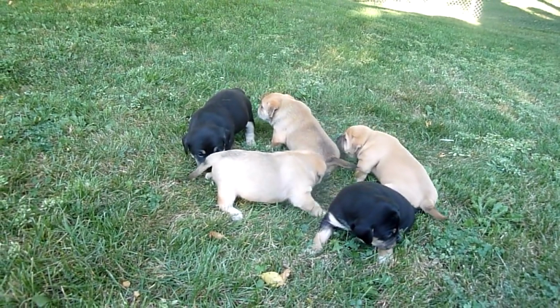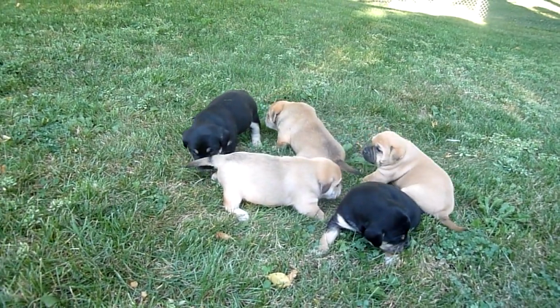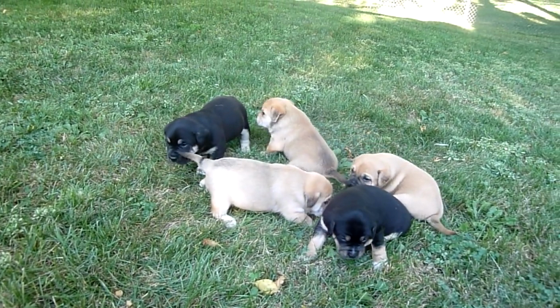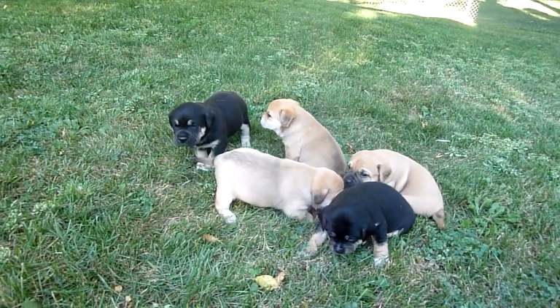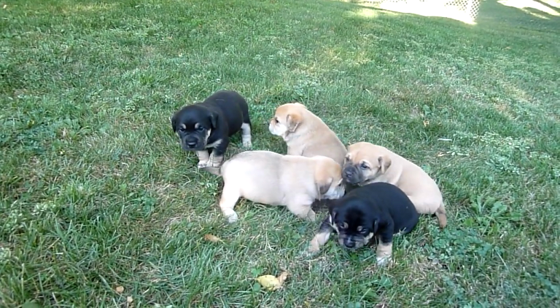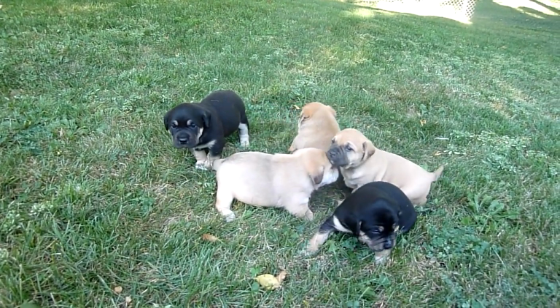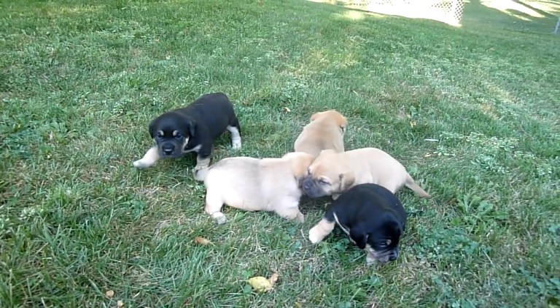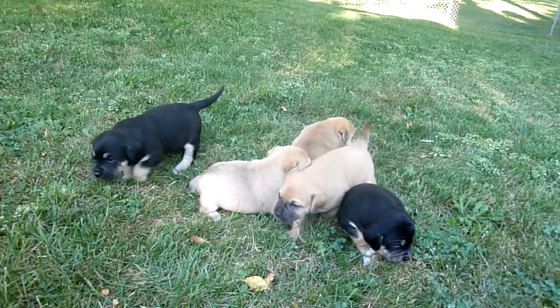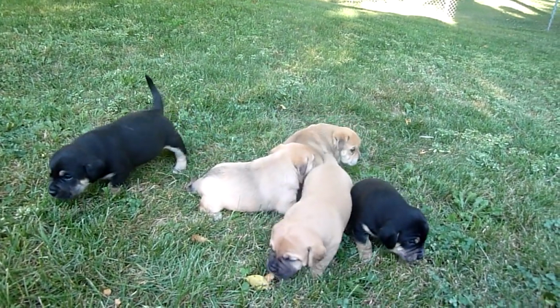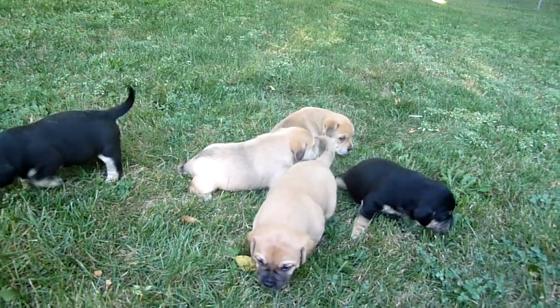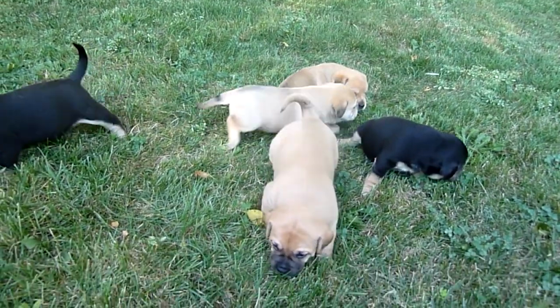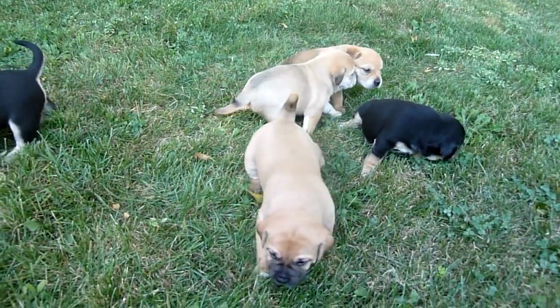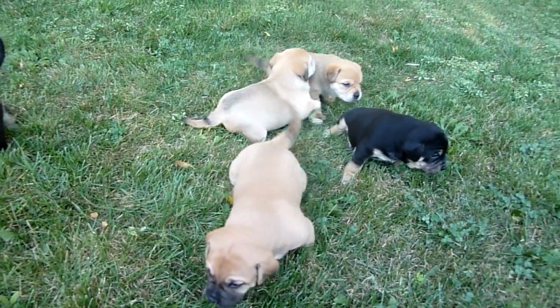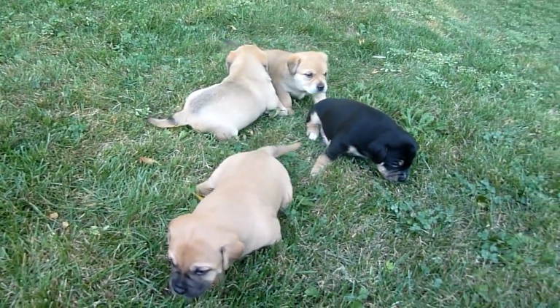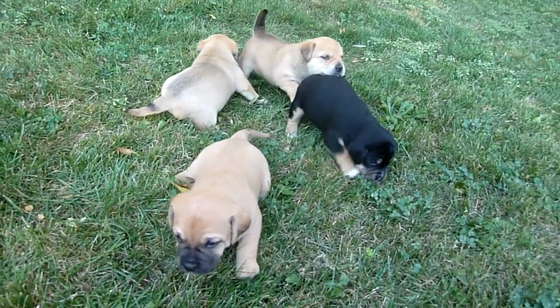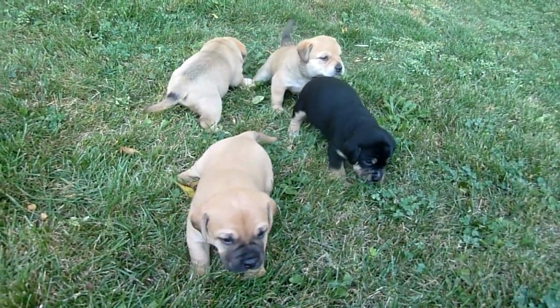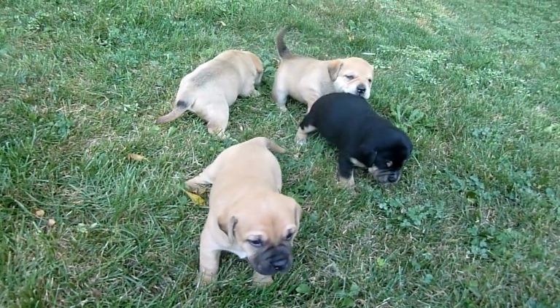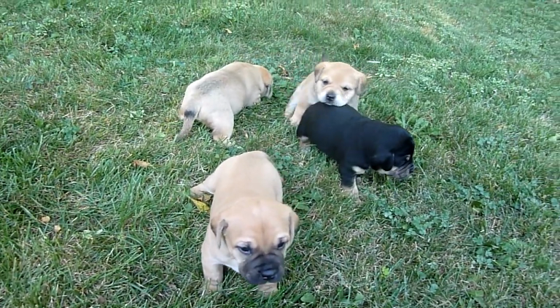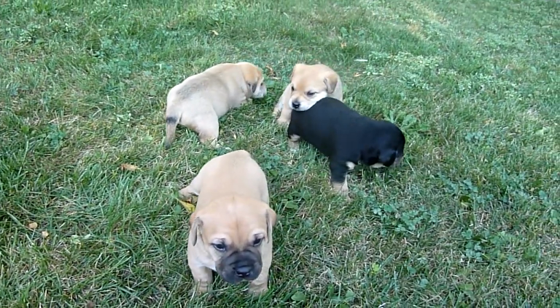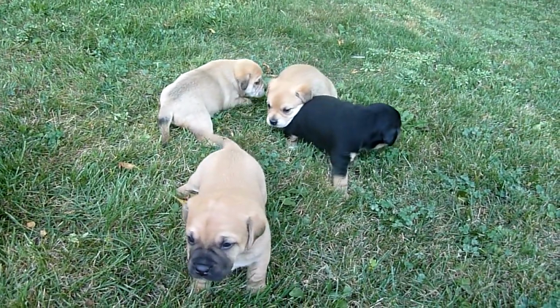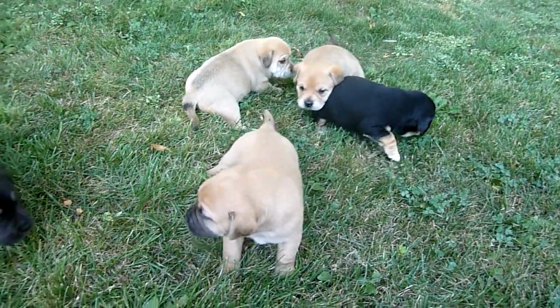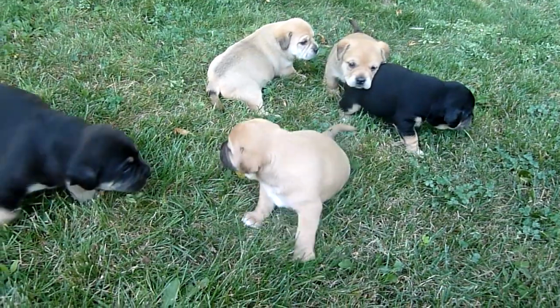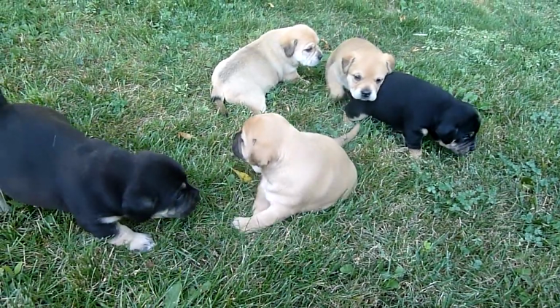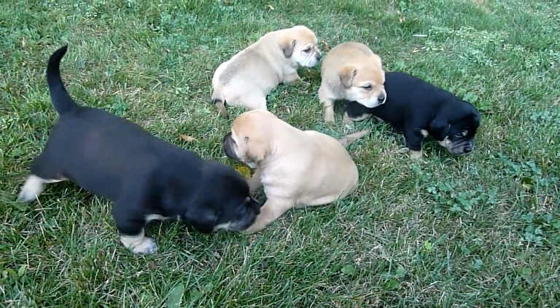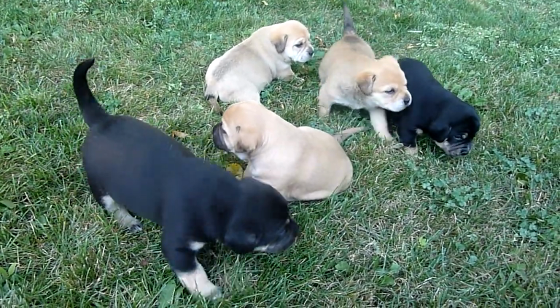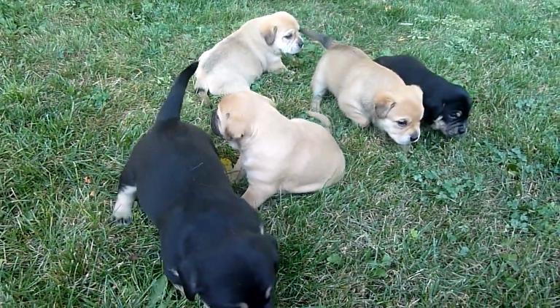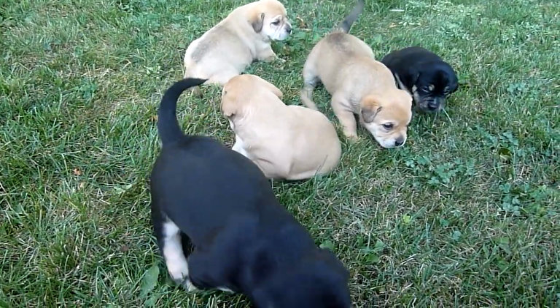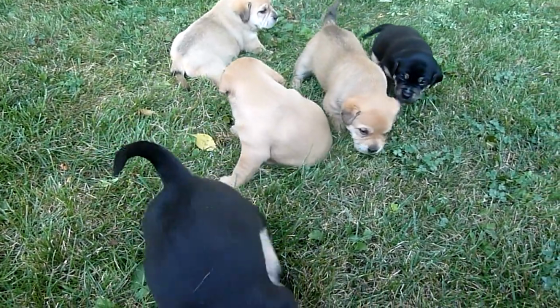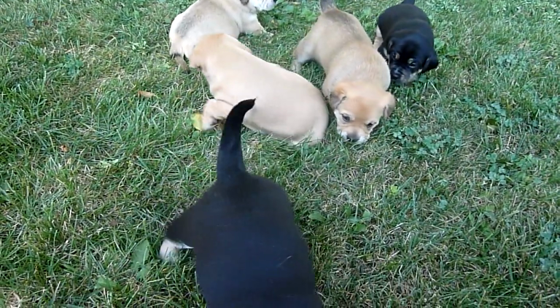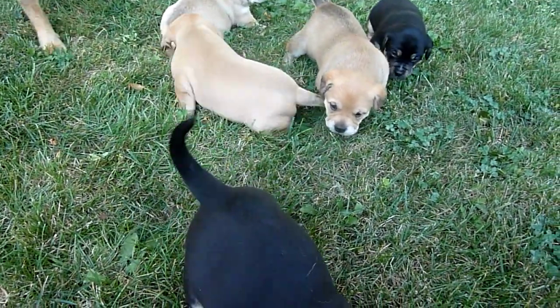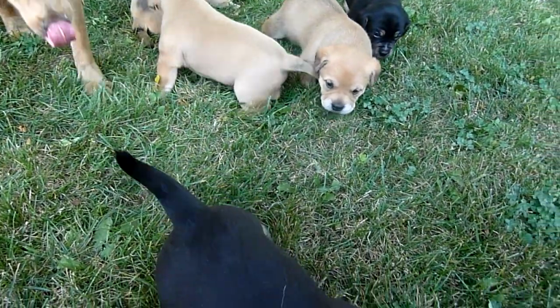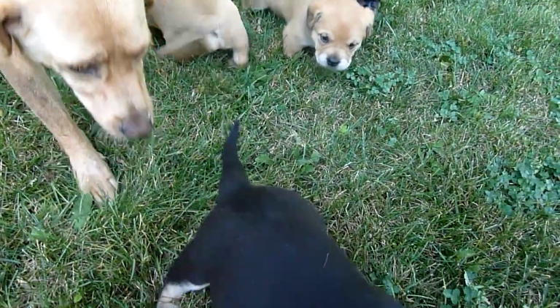Molly, don't you dare do it! Molly, no no. Good girl. Good girl. I like it down there — nice and cool. I think it's because she had to live outside that she thinks that's where she needs to go to cool off.